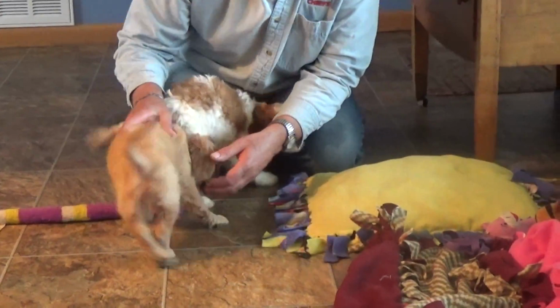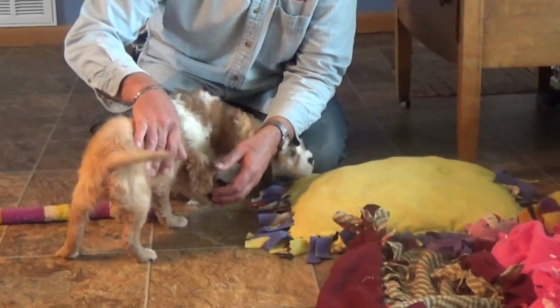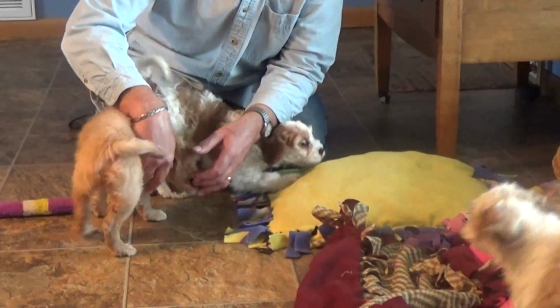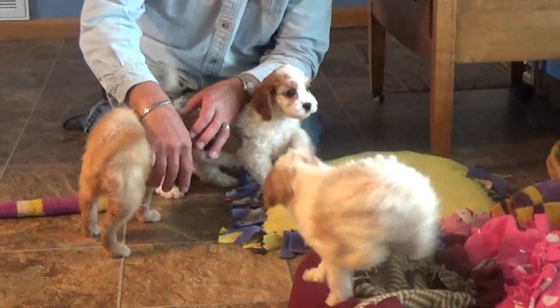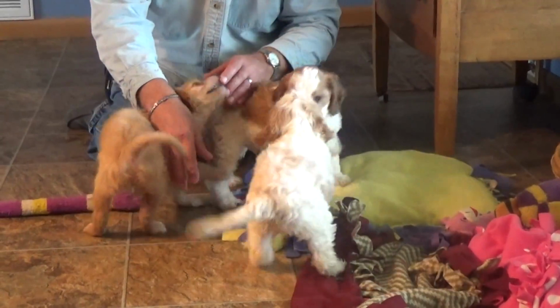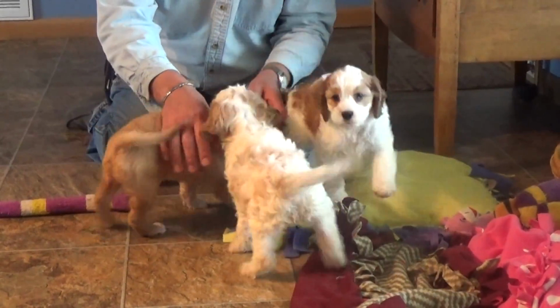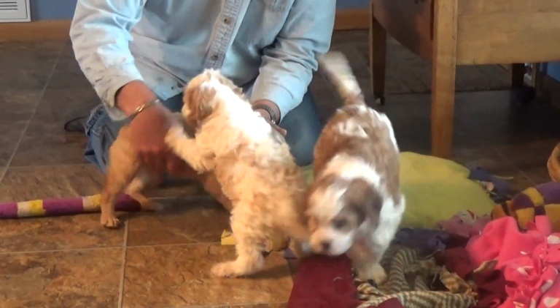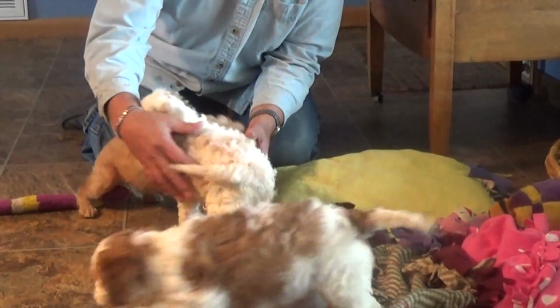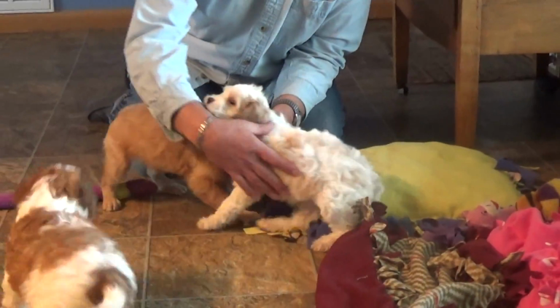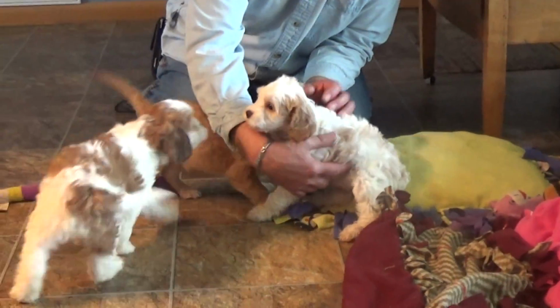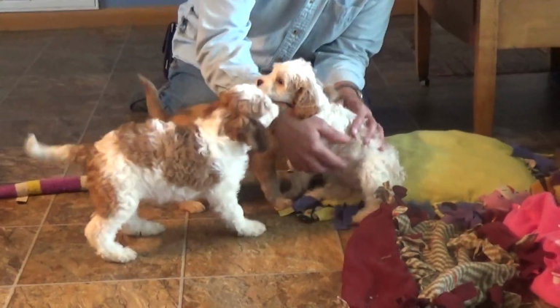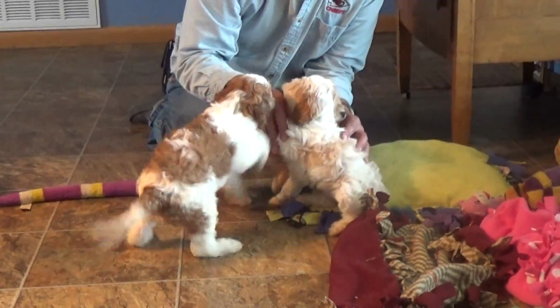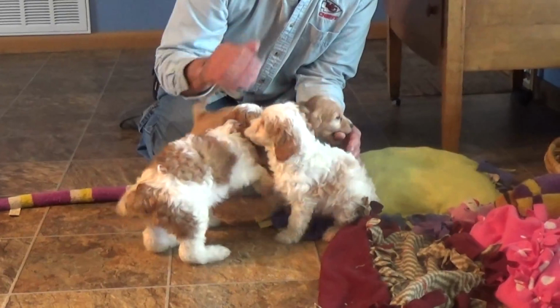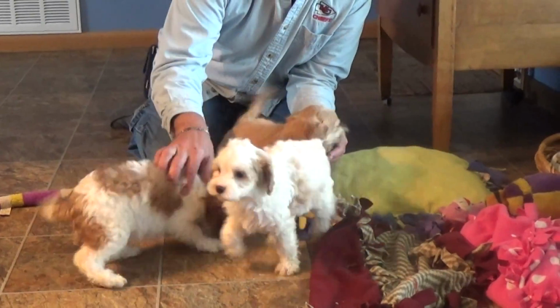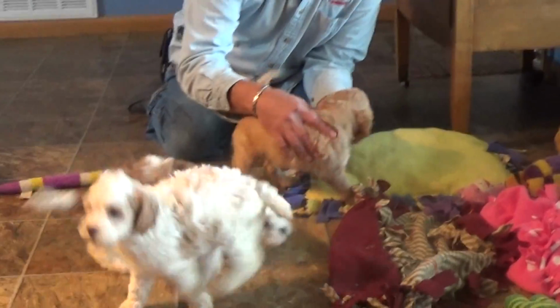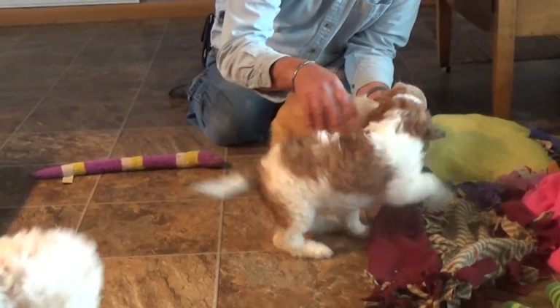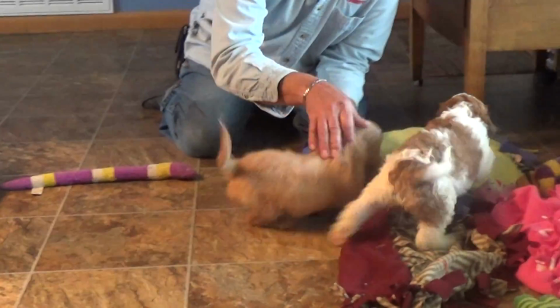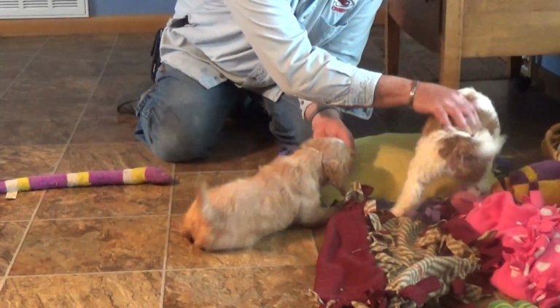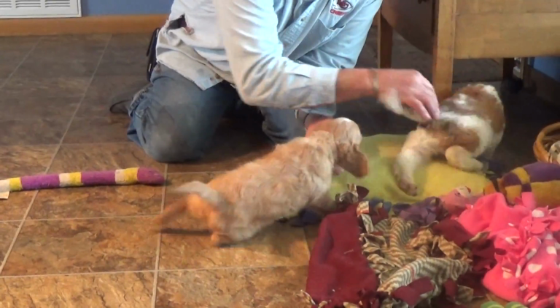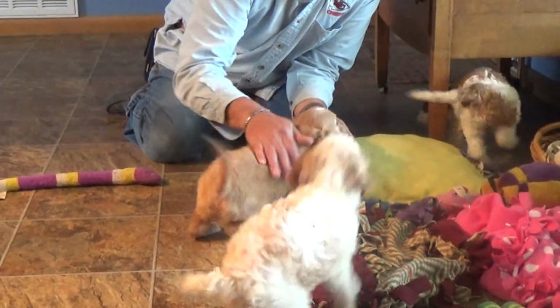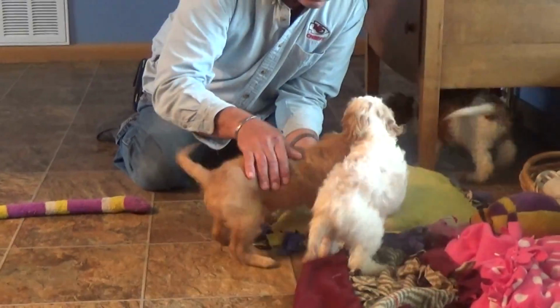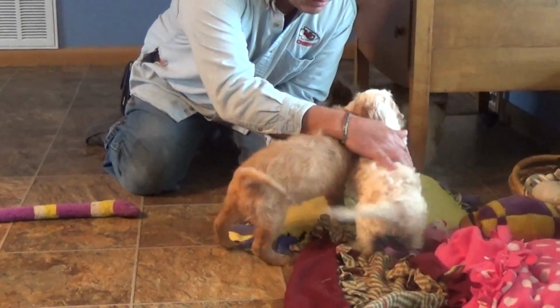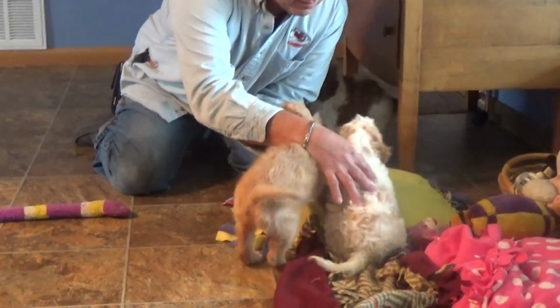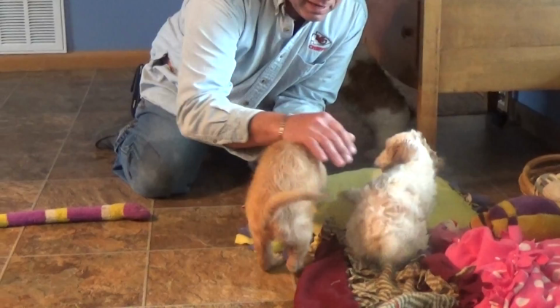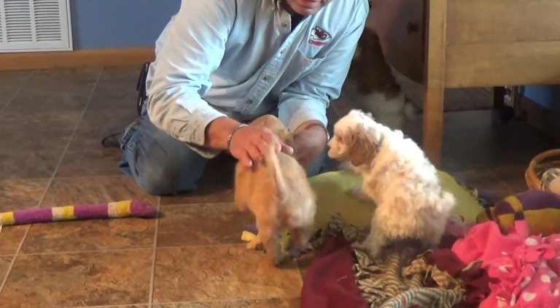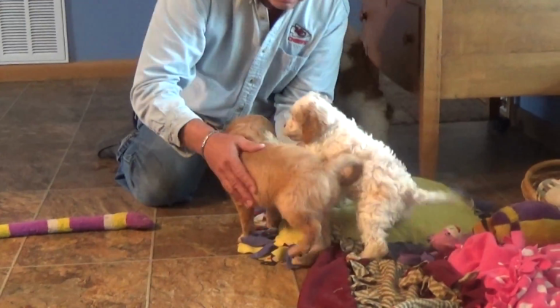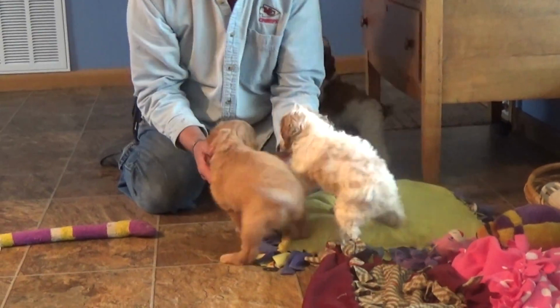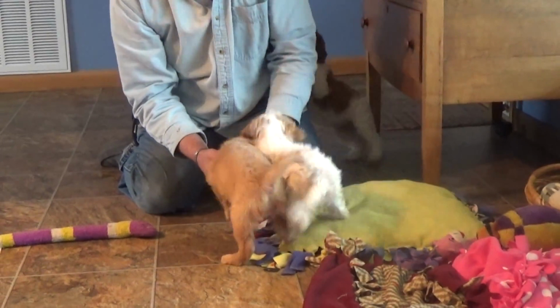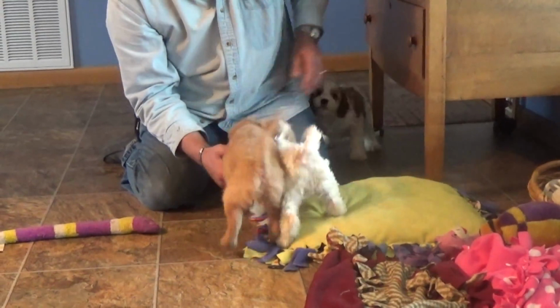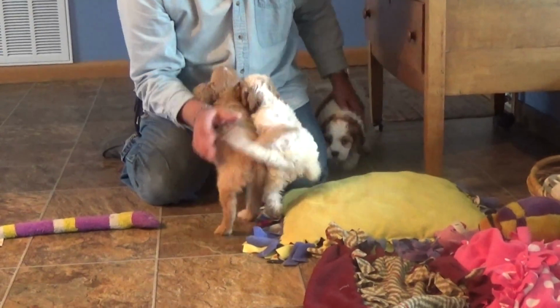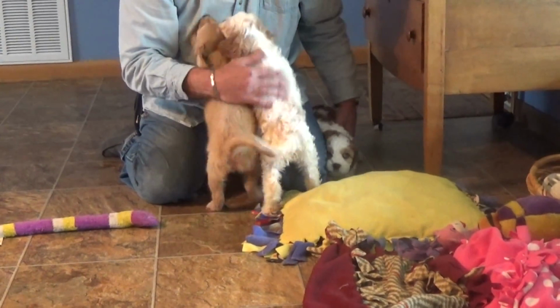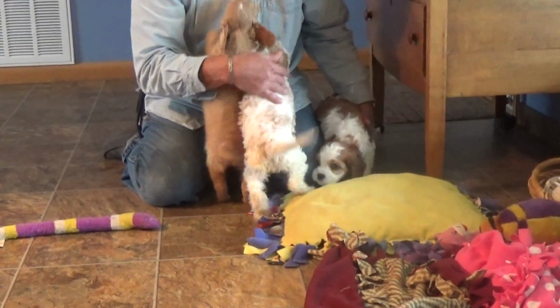They're pretty lively. You saw some videos there of five-week-old puppies — they don't play nearly as much as these guys do. These are kid-friendly right now. They love to play, play, play.